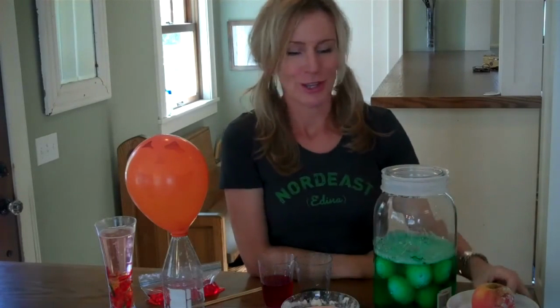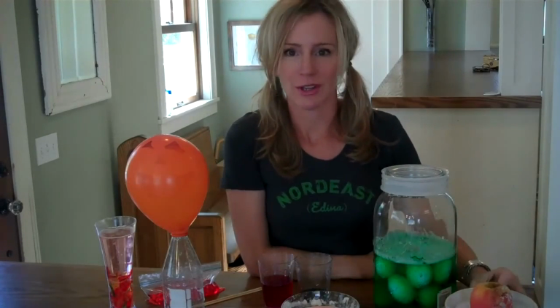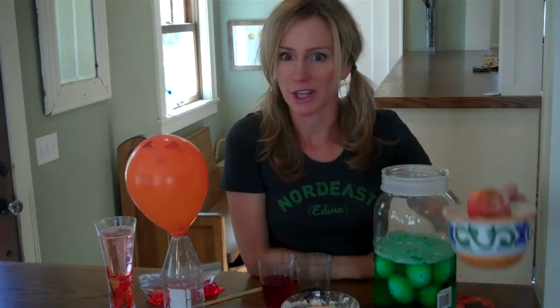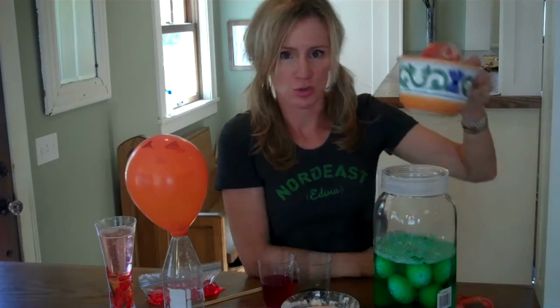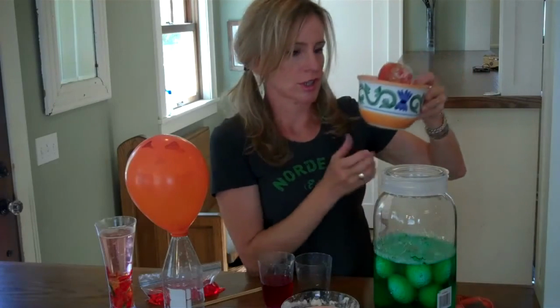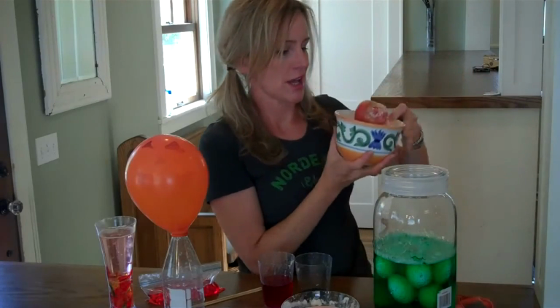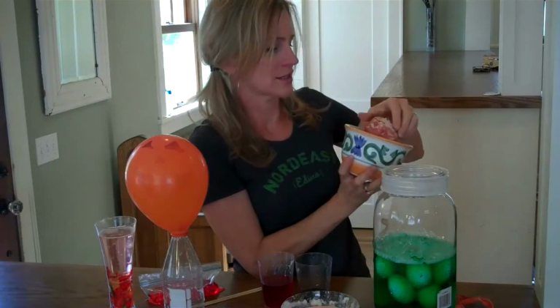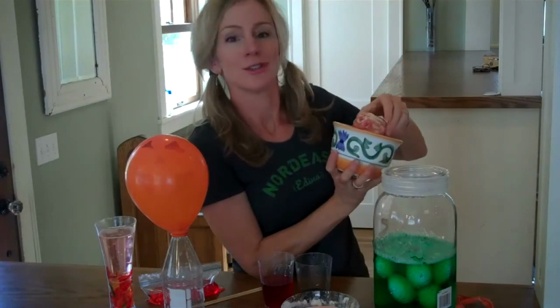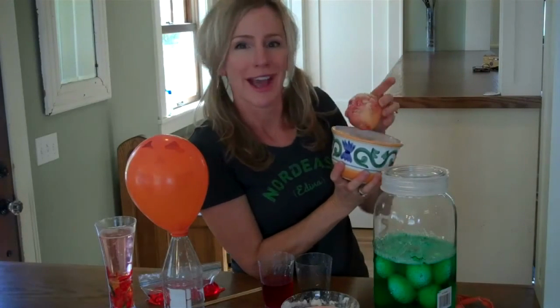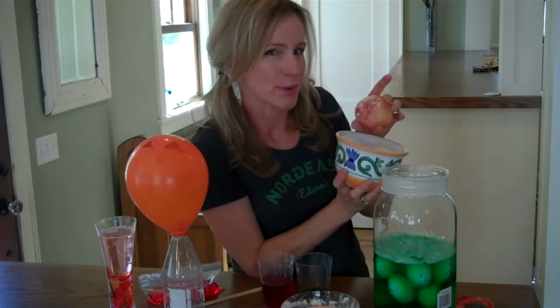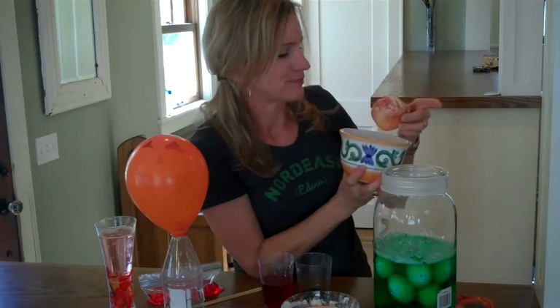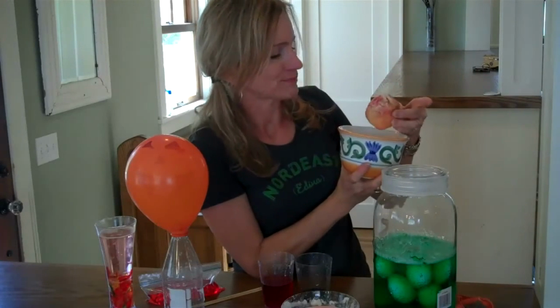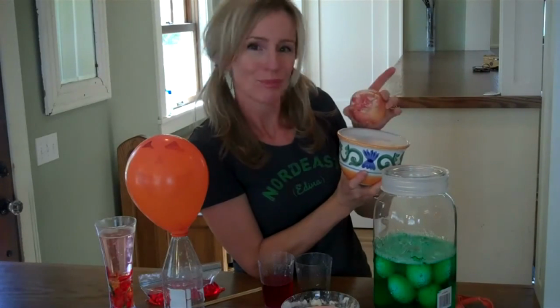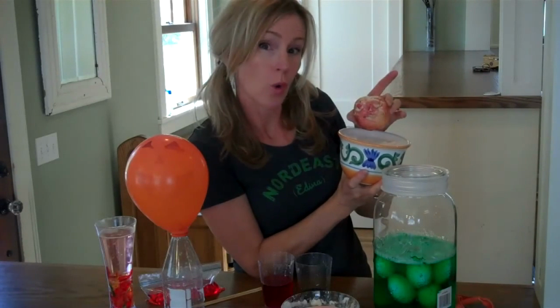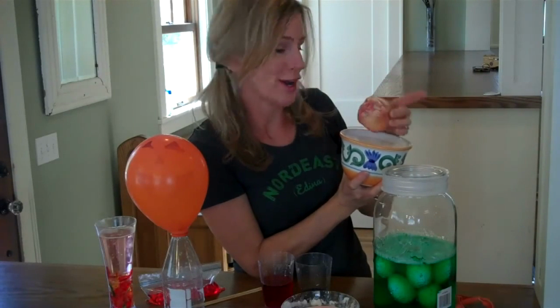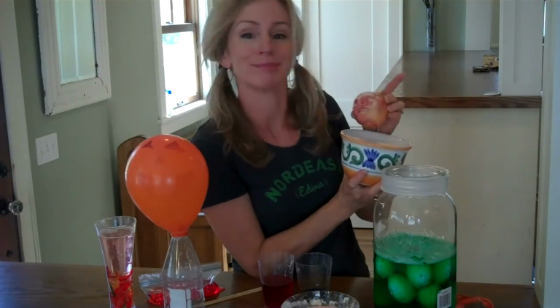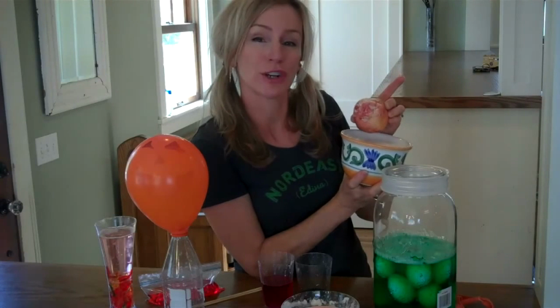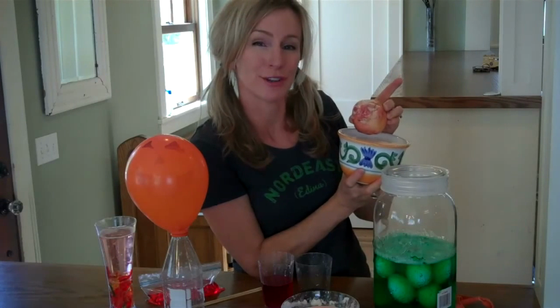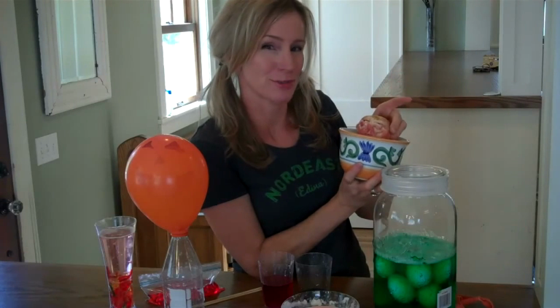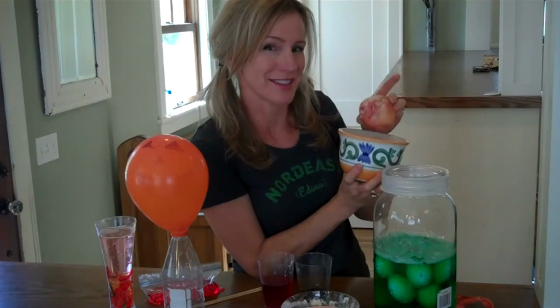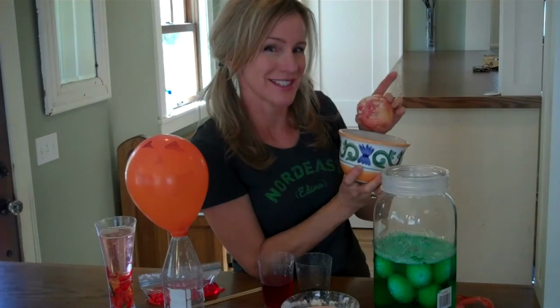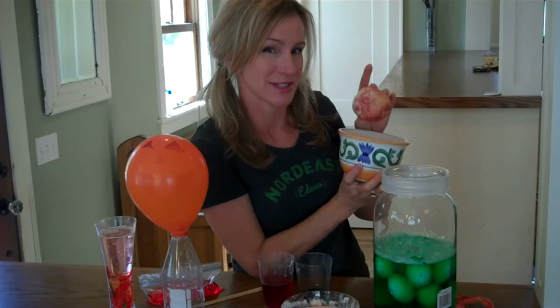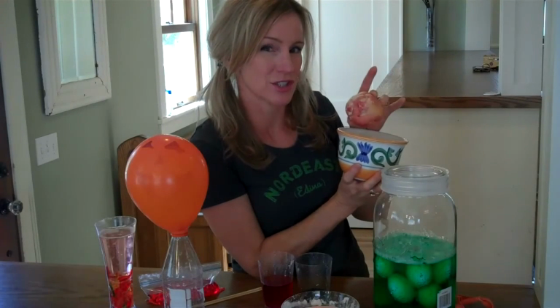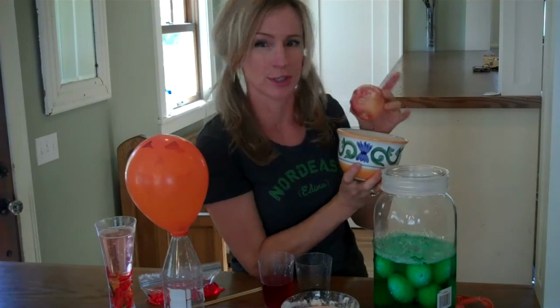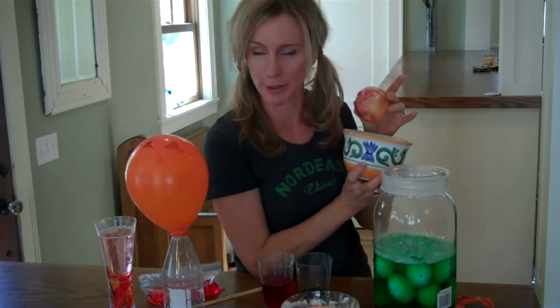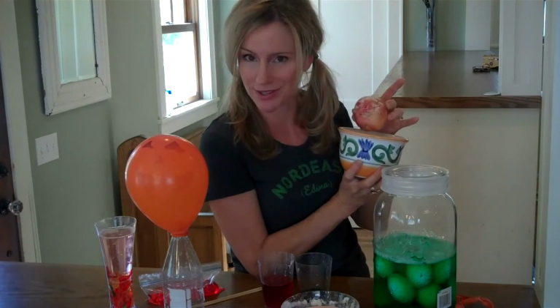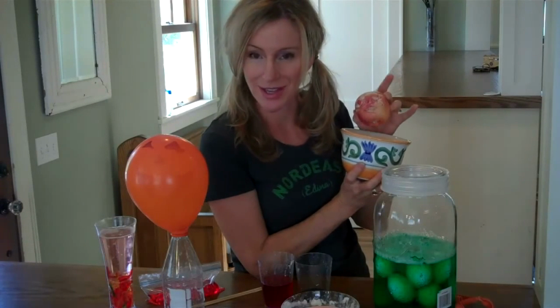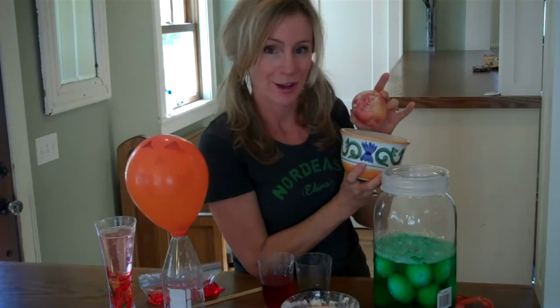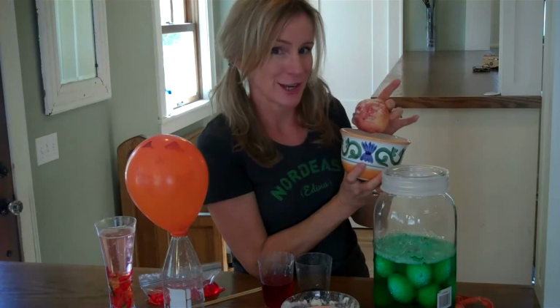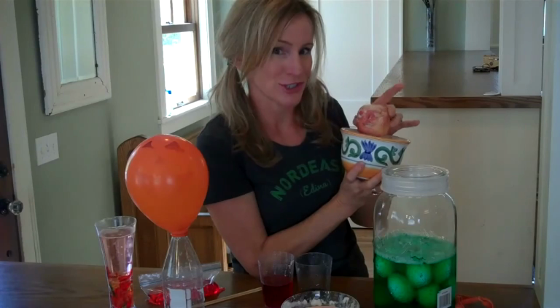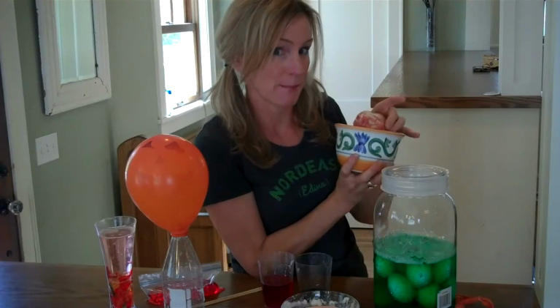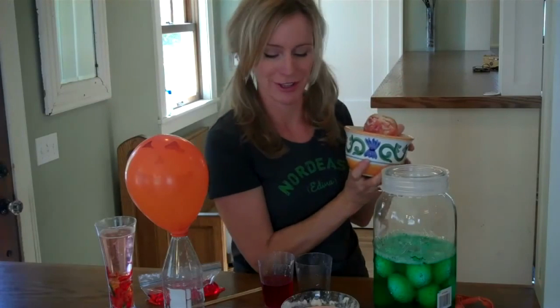You can also make shrunken heads using apples, or carrots, or other vegetables. This is neat because it teaches you a little bit about the process of dehydration and mummification.